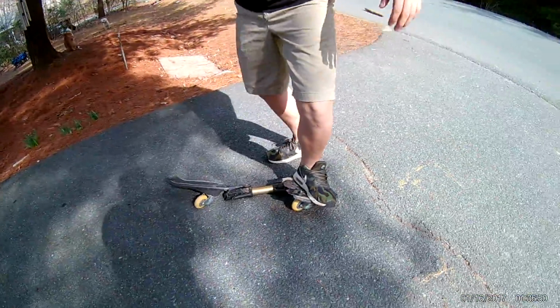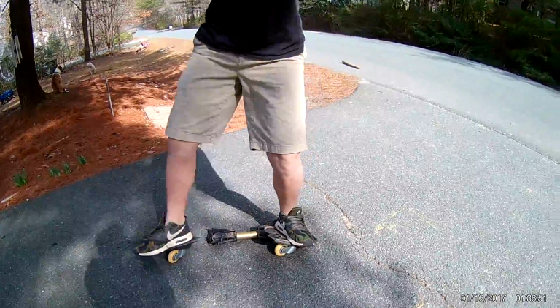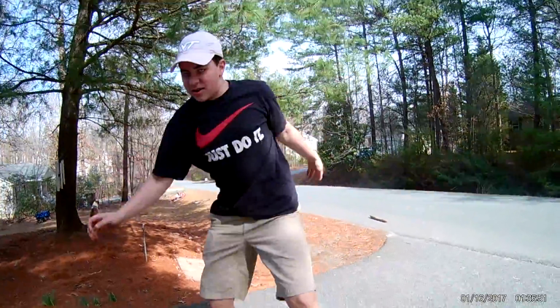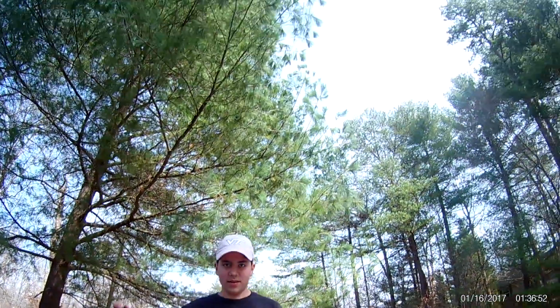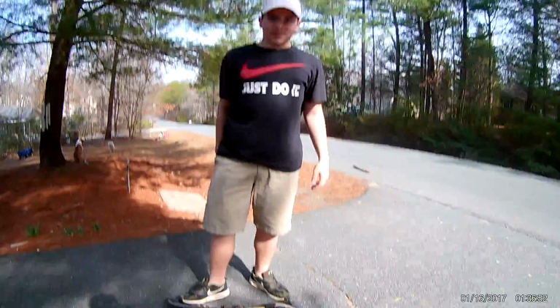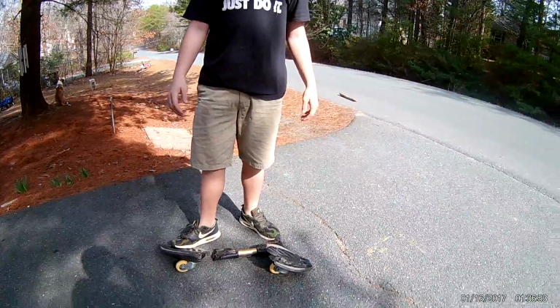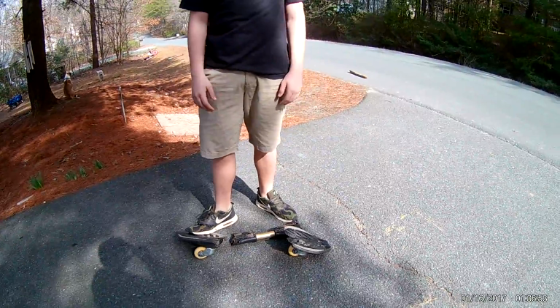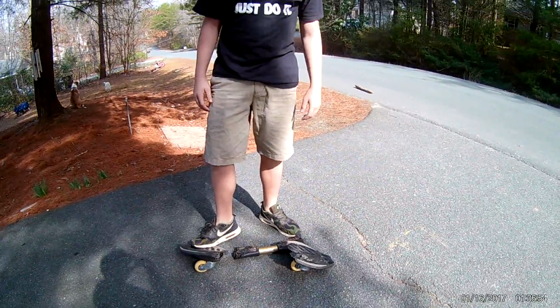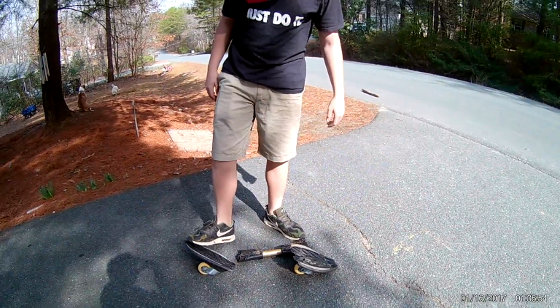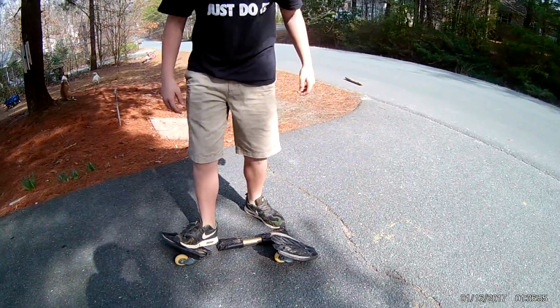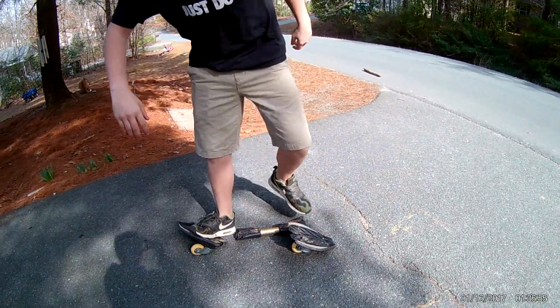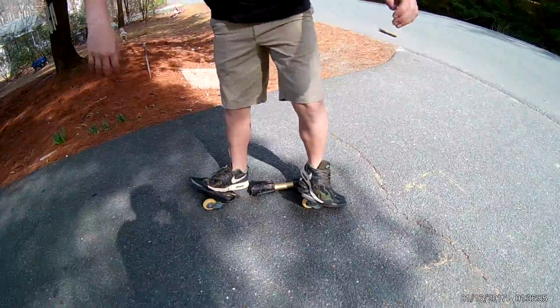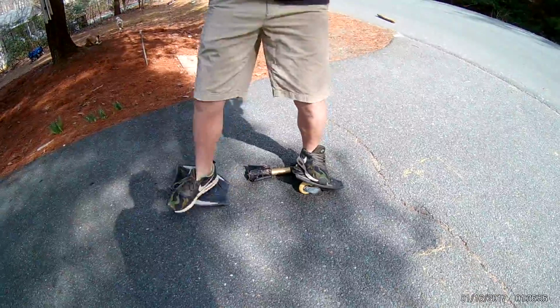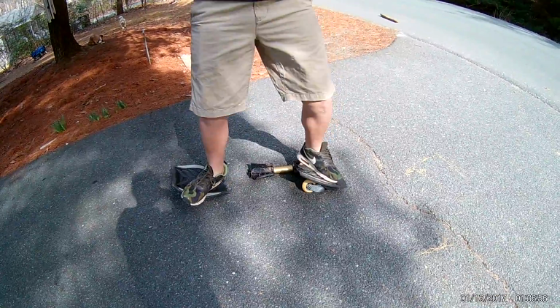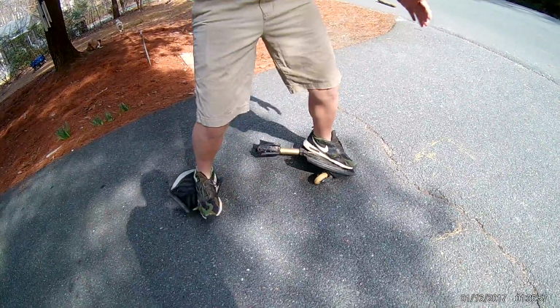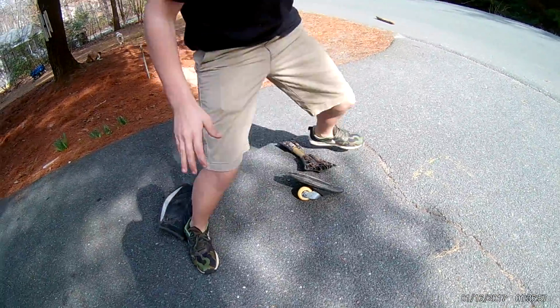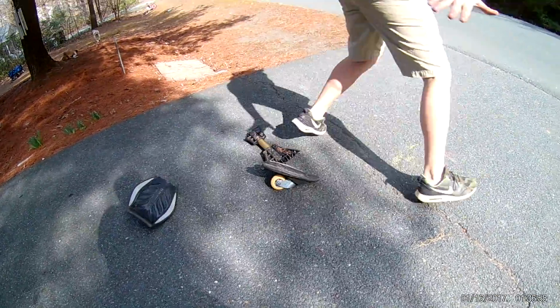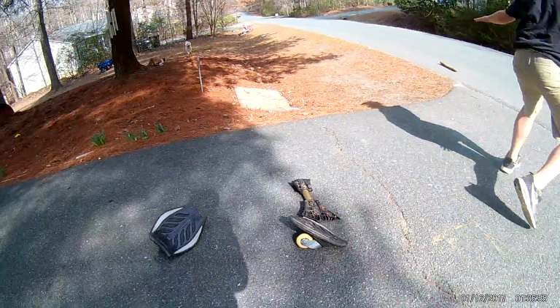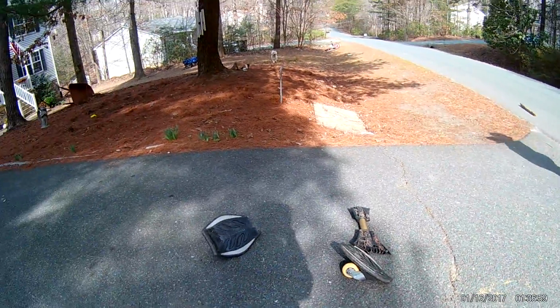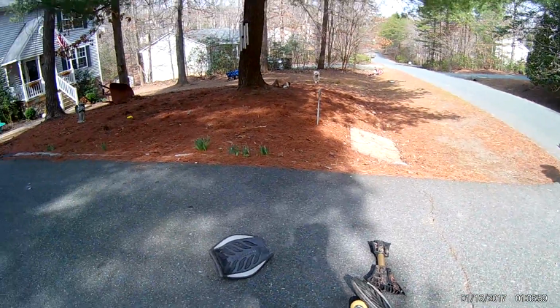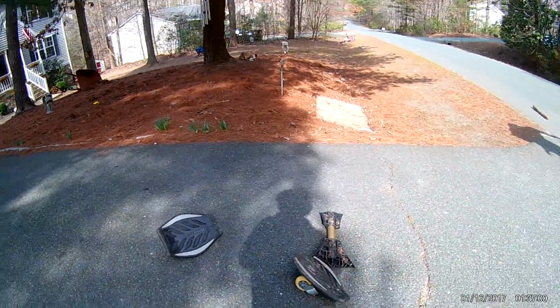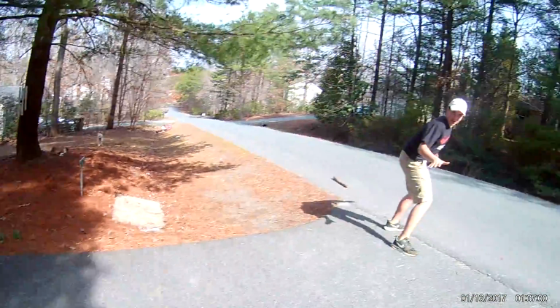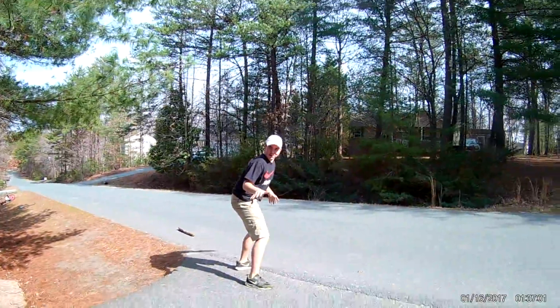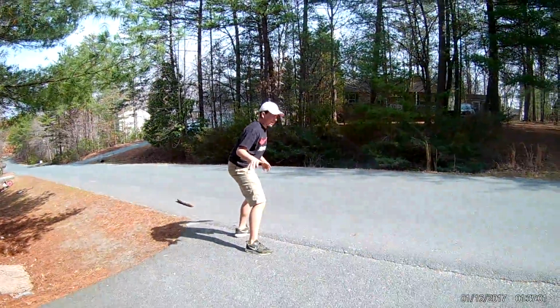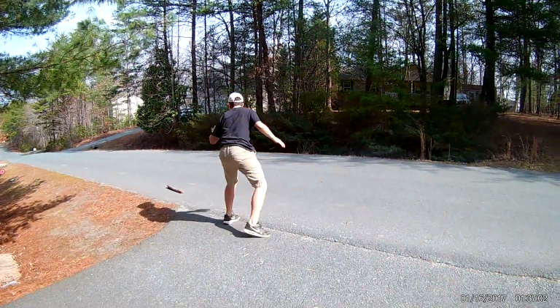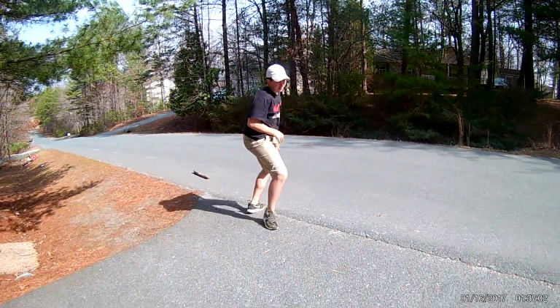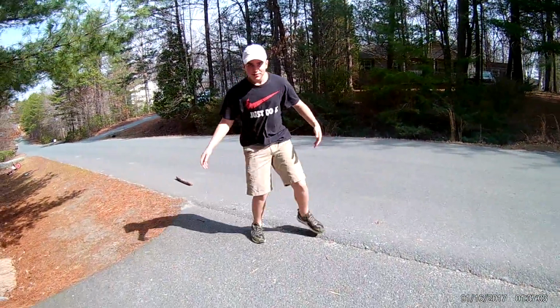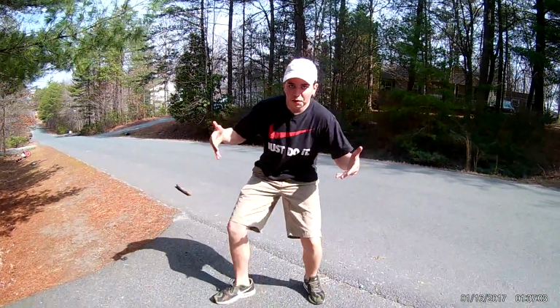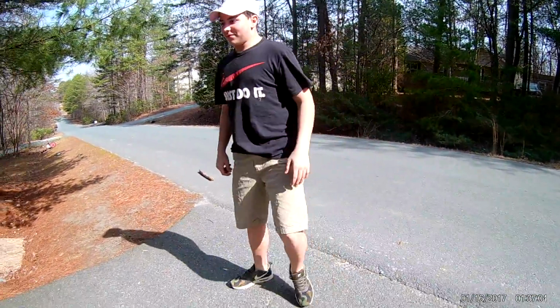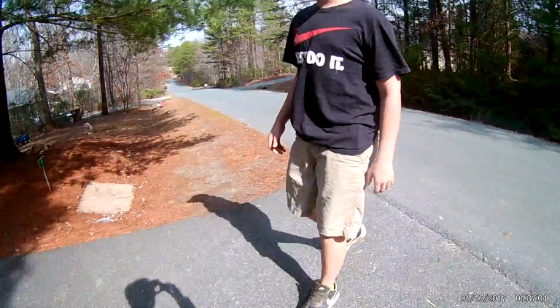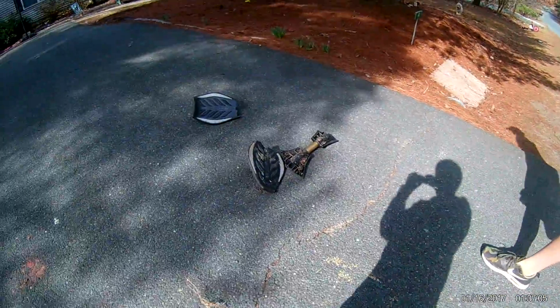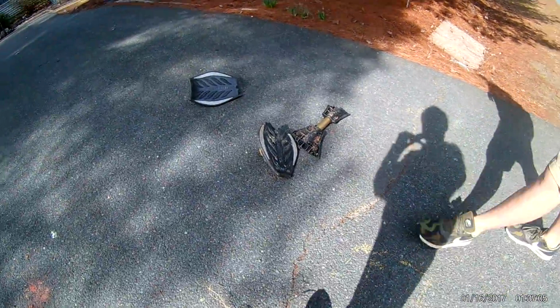It looks good as new. Oh, it died — it died. Oh no, it didn't. Yeah, let's go! I was sticking an imaginary ripstick underneath. Fix the ripstick. Yeah.